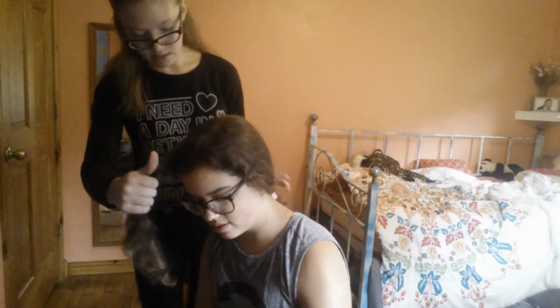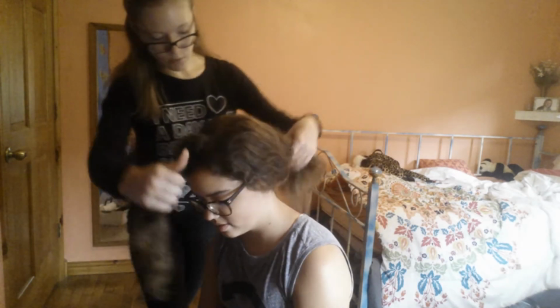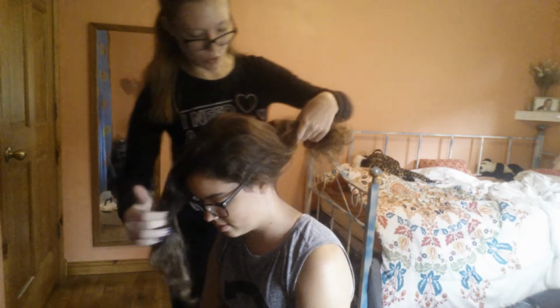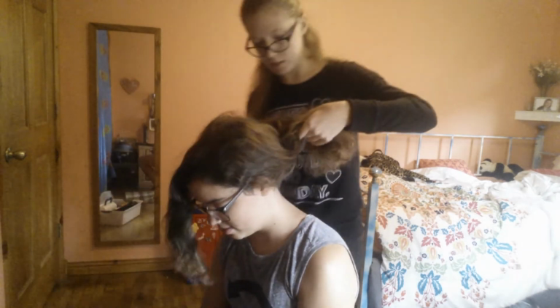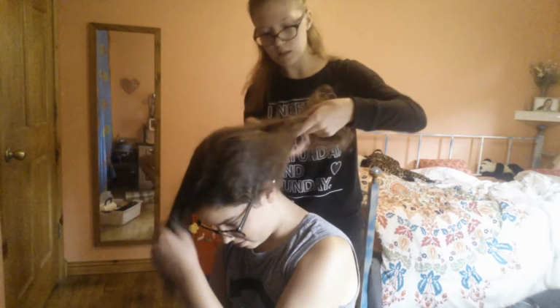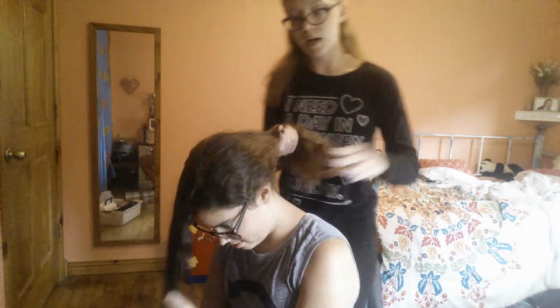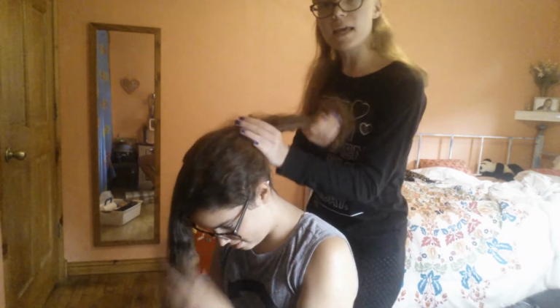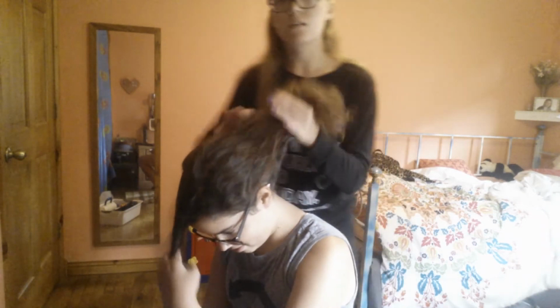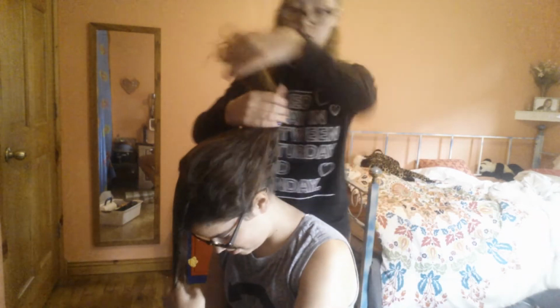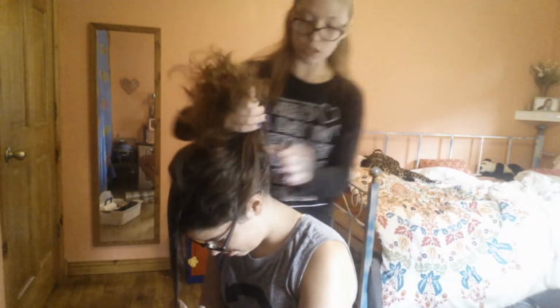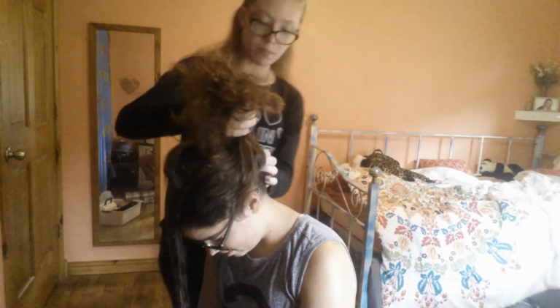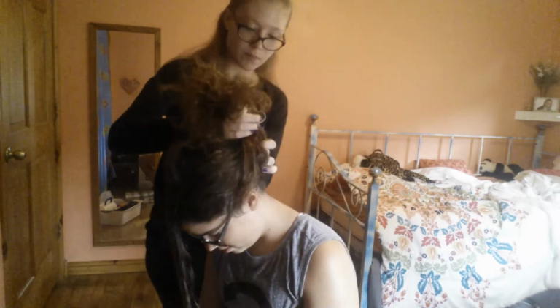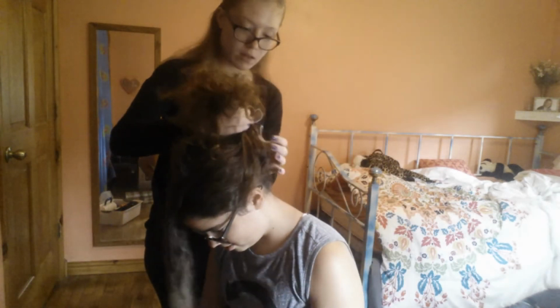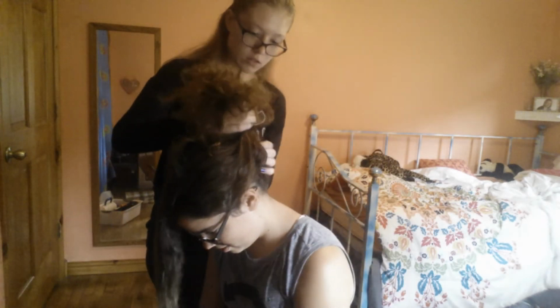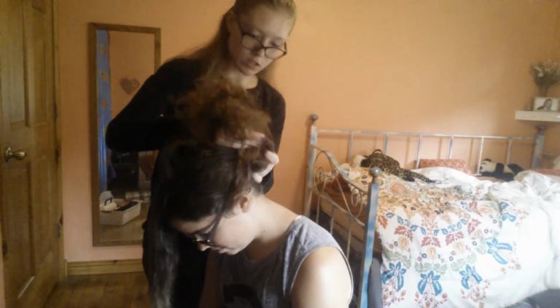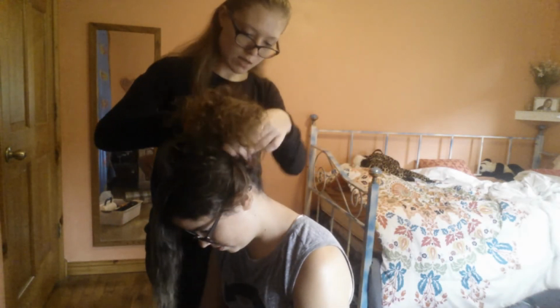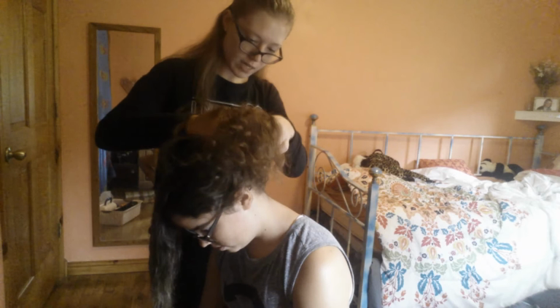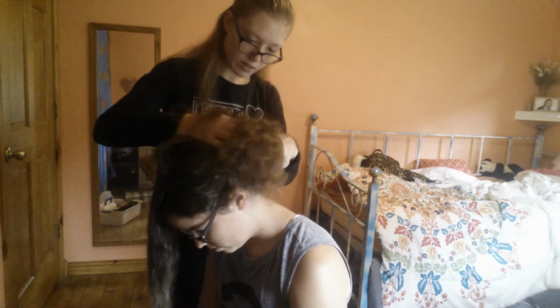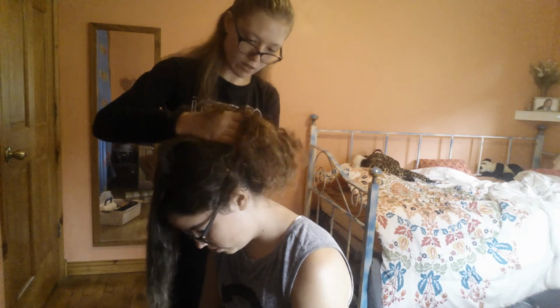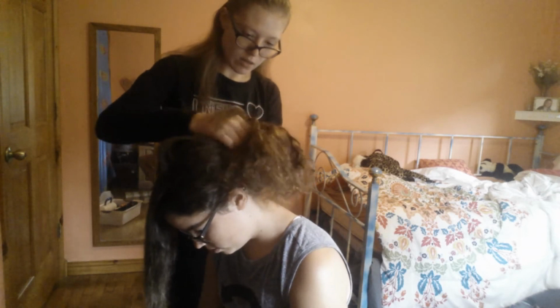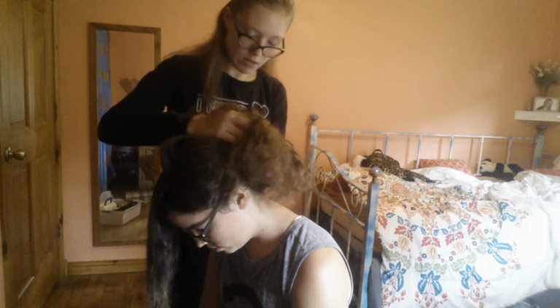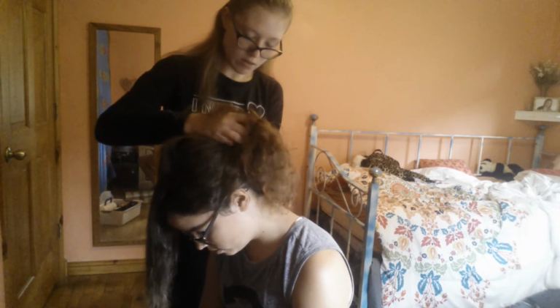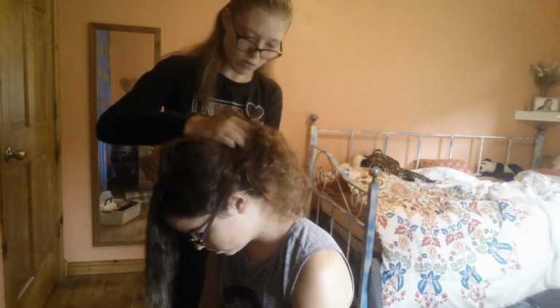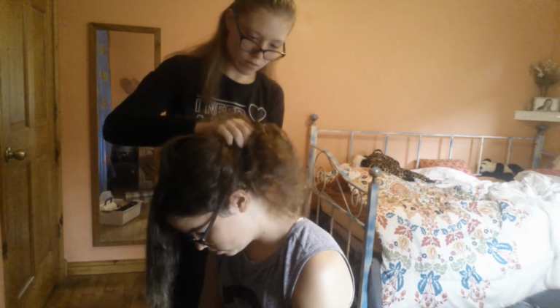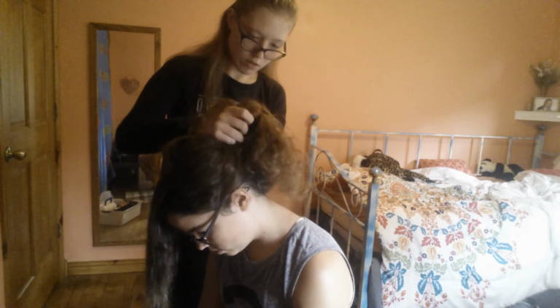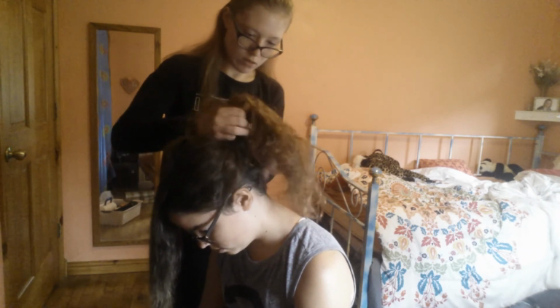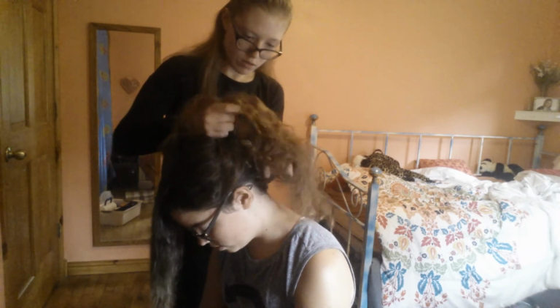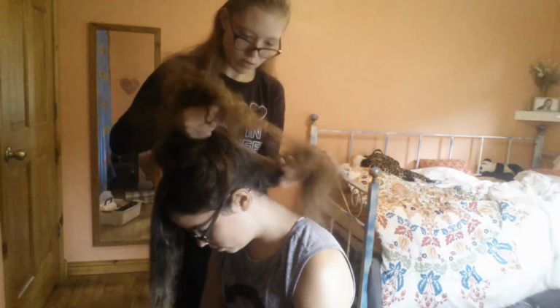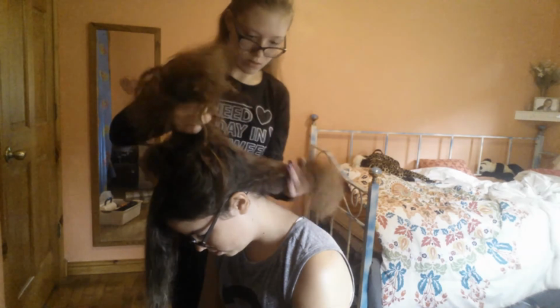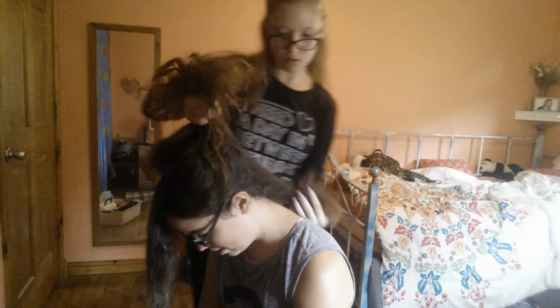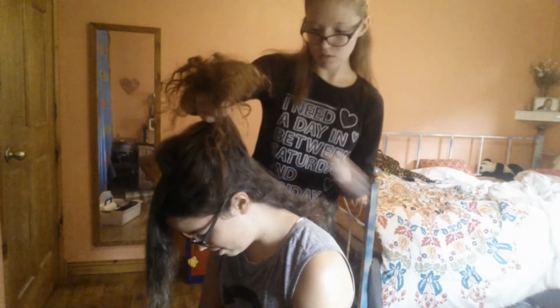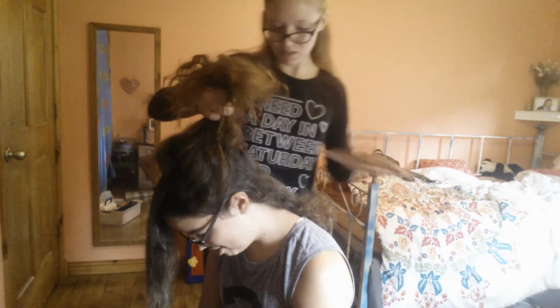I'm going to put the rest of the hair into a ponytail. Then I'm going to grab another chunk from the bottom, because this is going to be braided later.